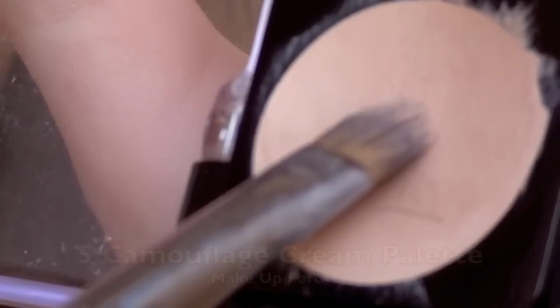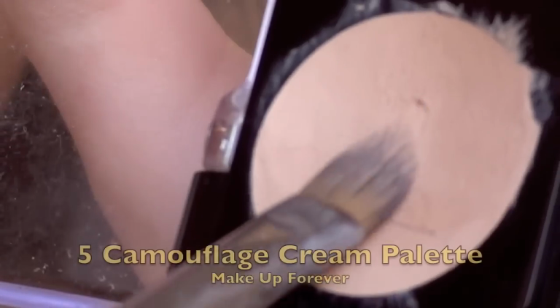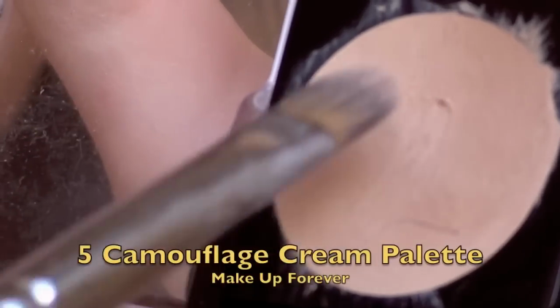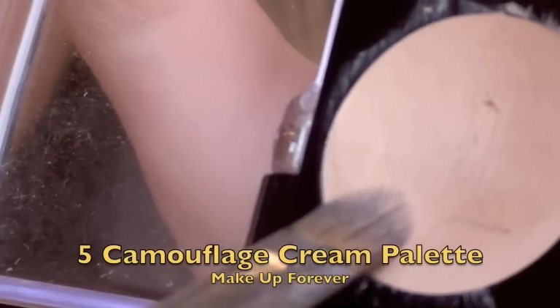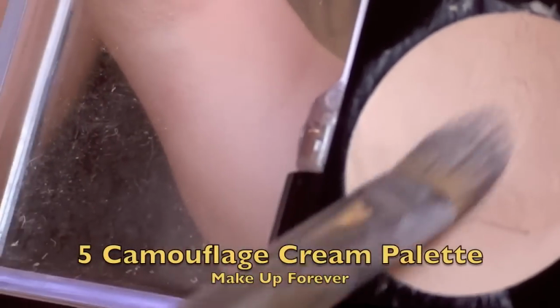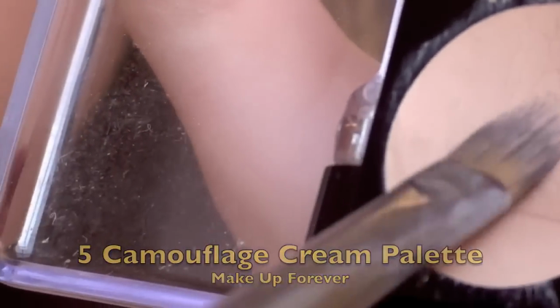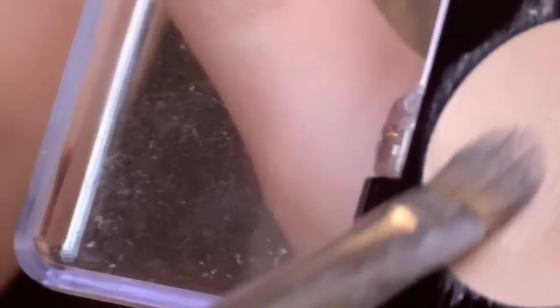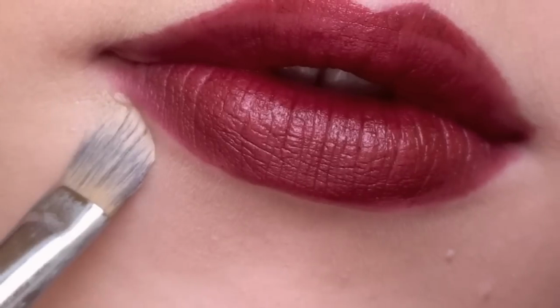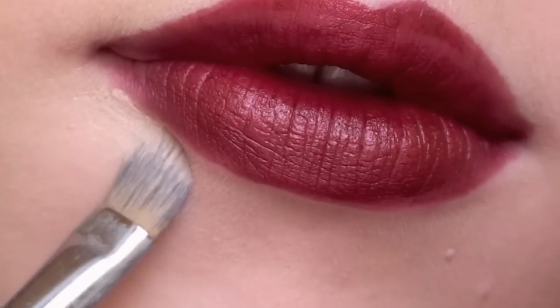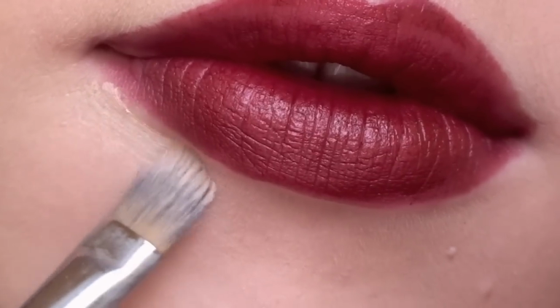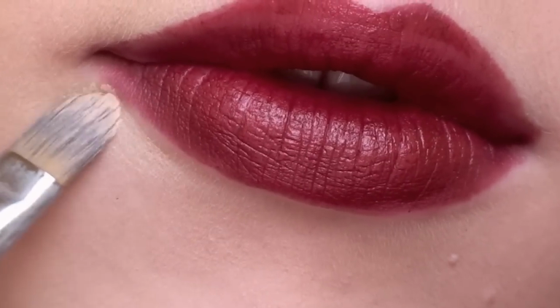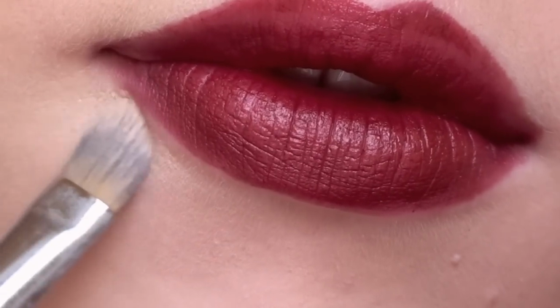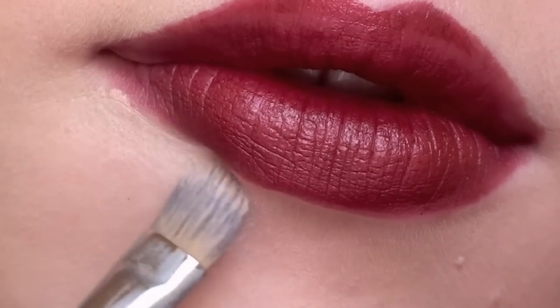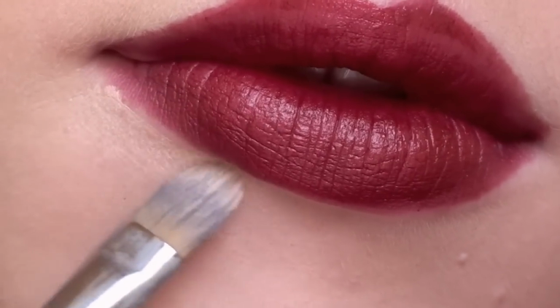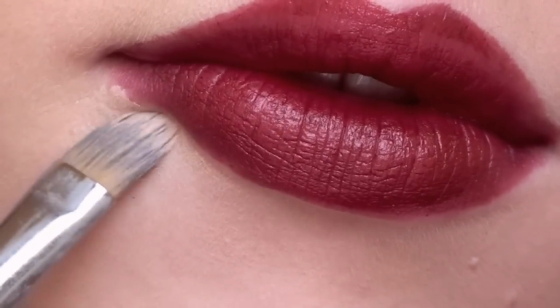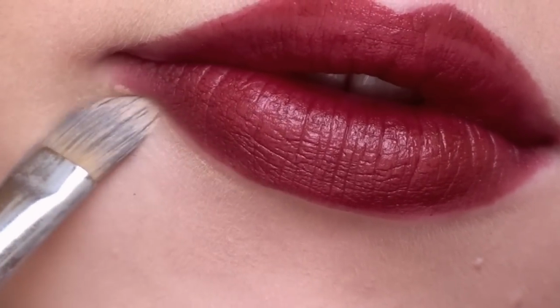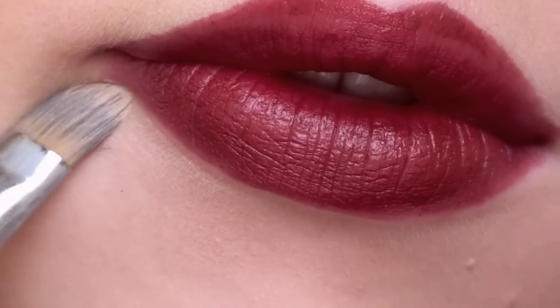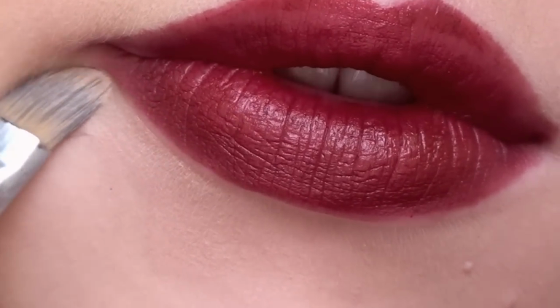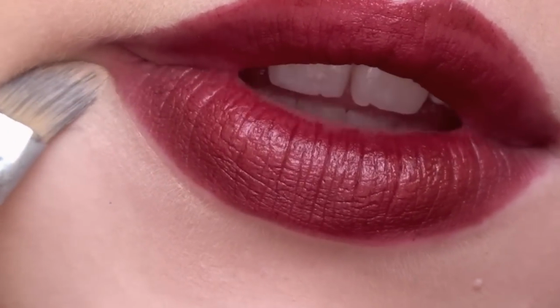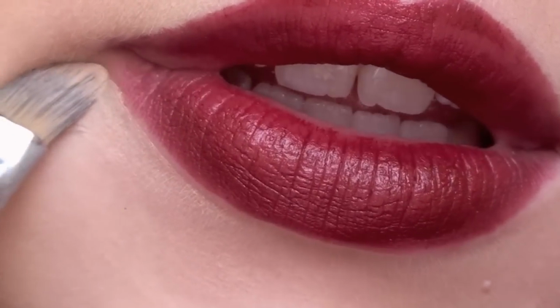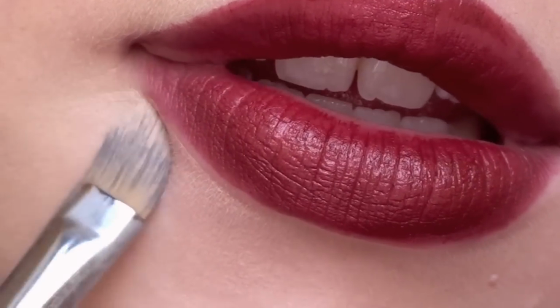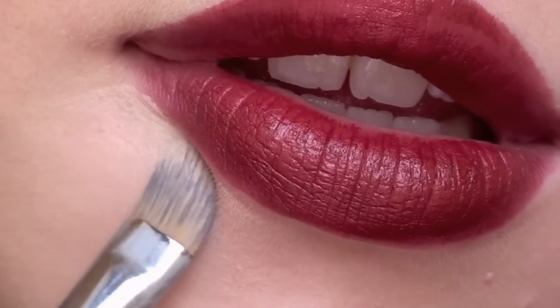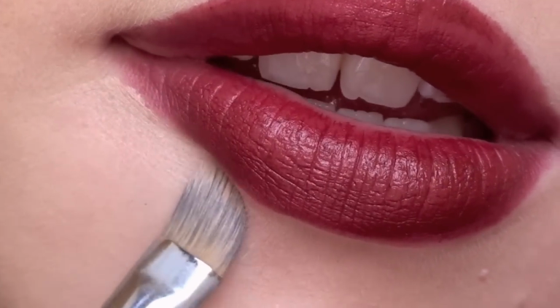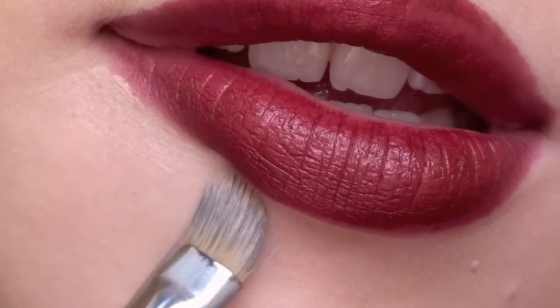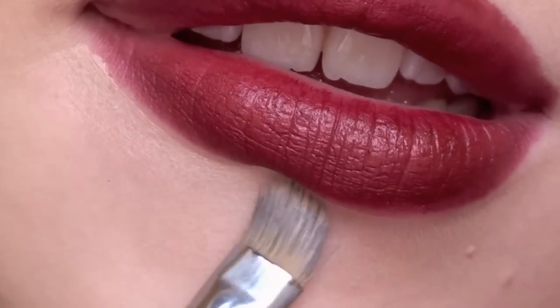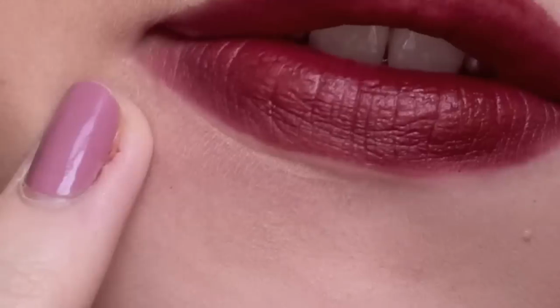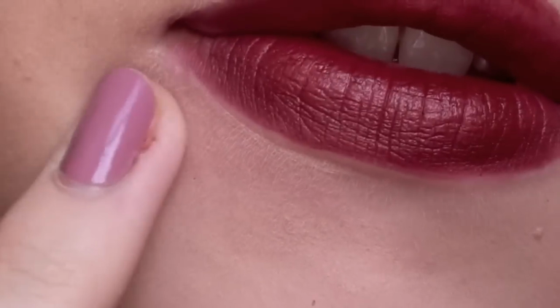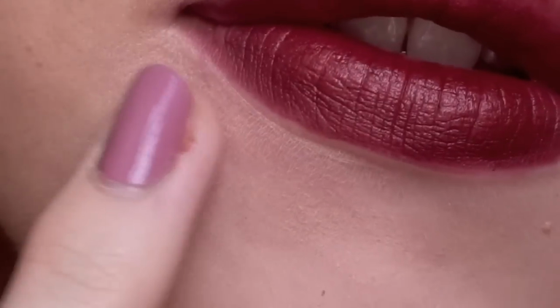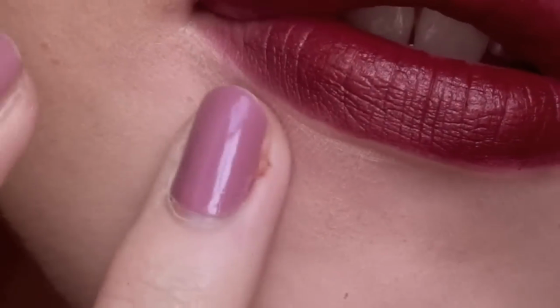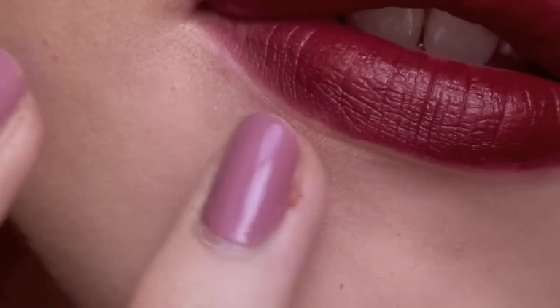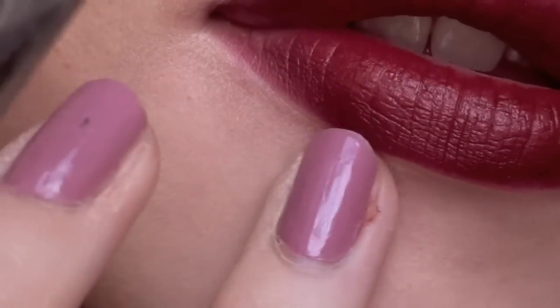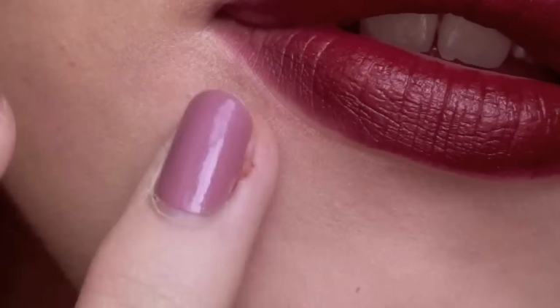With a small concealer brush and any light concealer, reverse outline your lips. This will help to define your lips and you'll be surprised at the difference it makes.